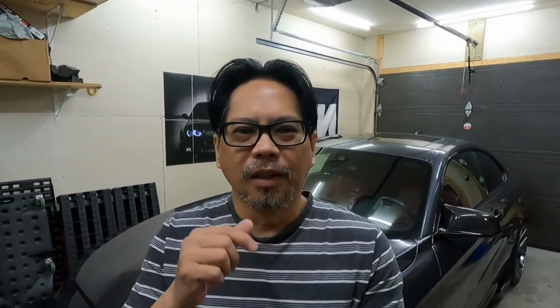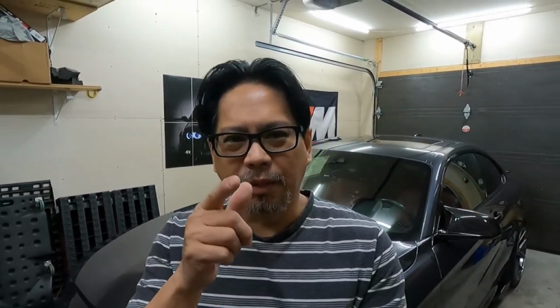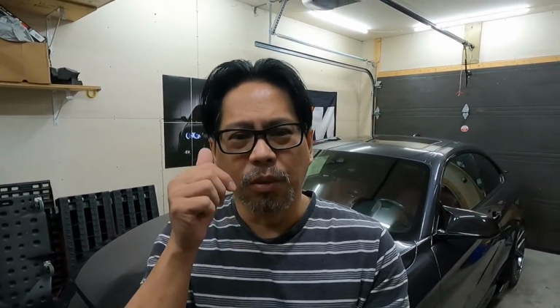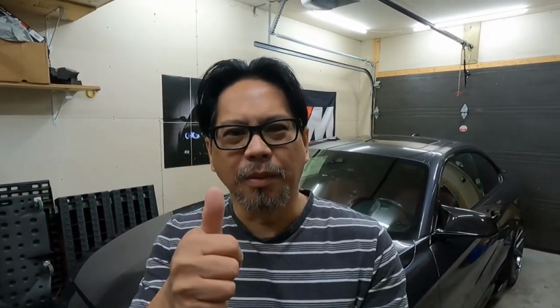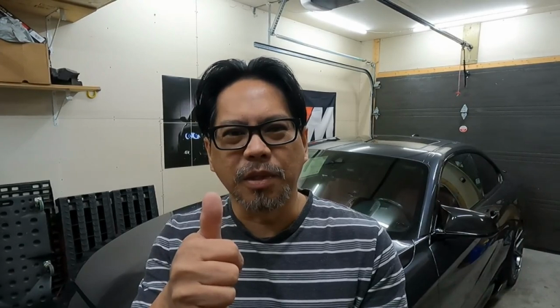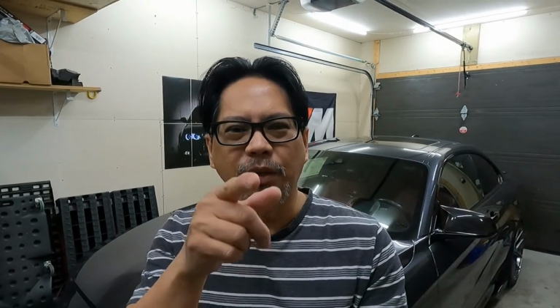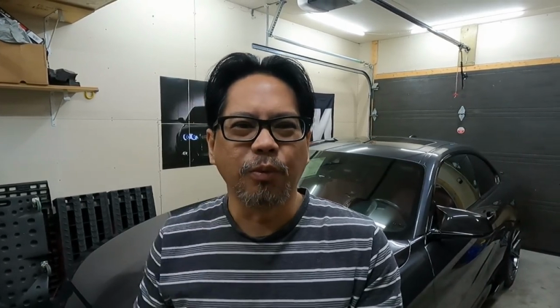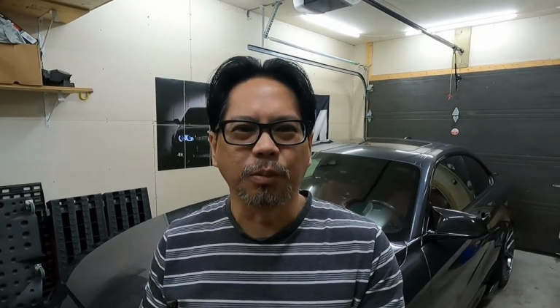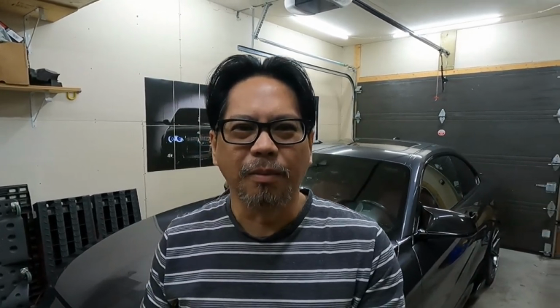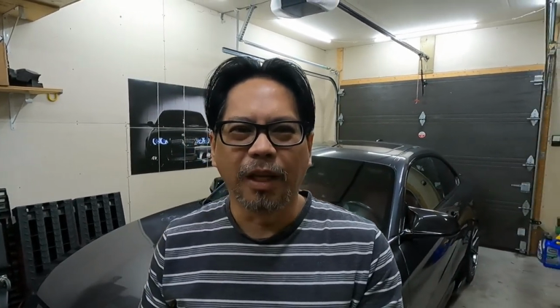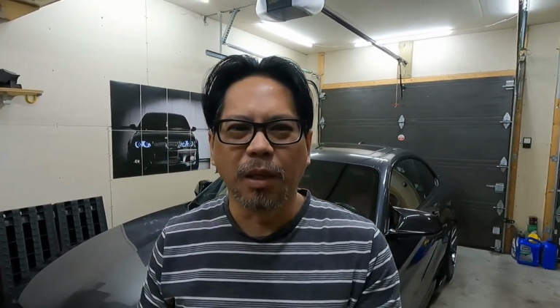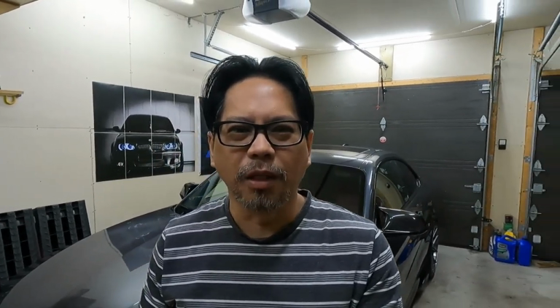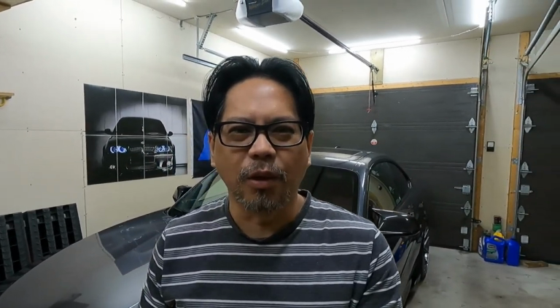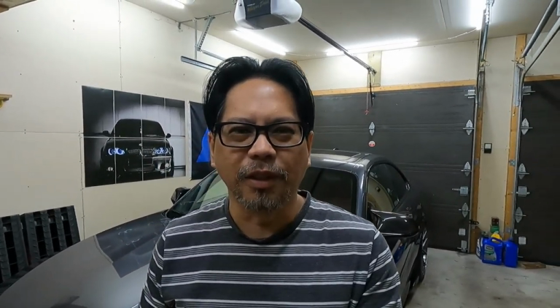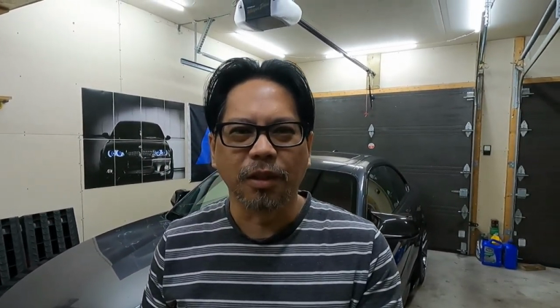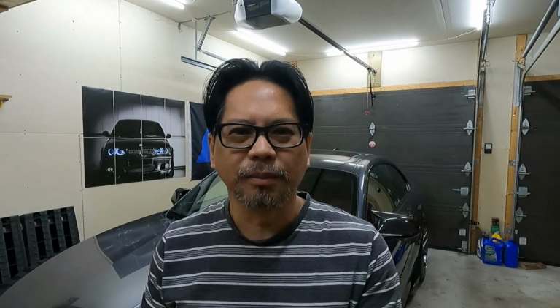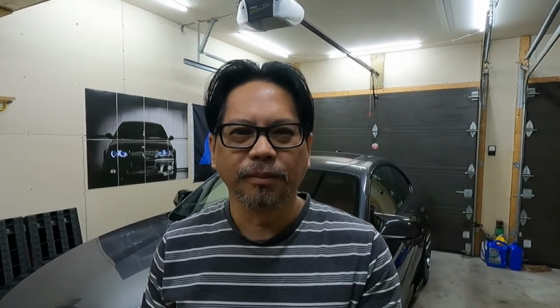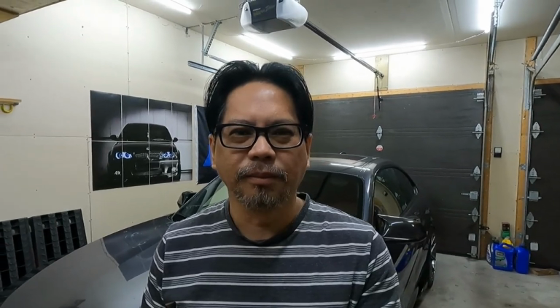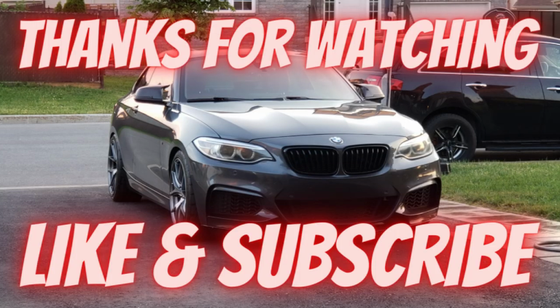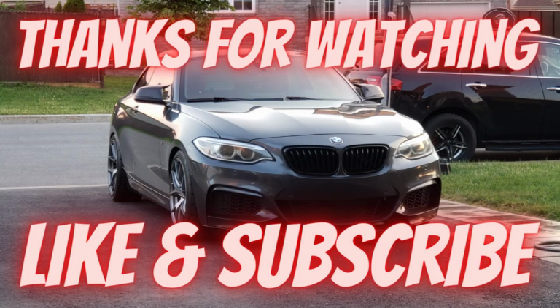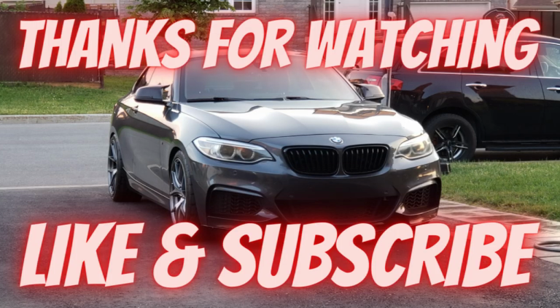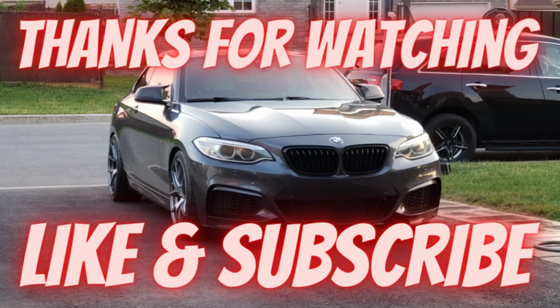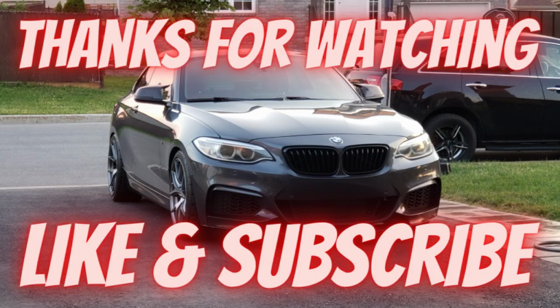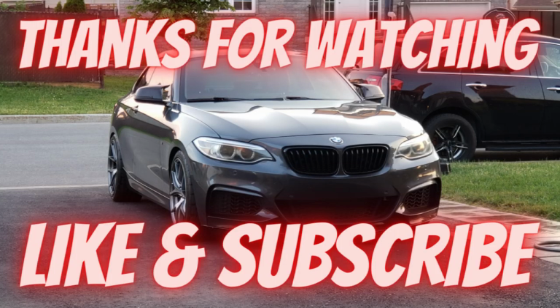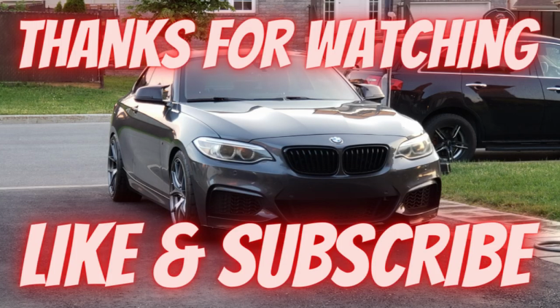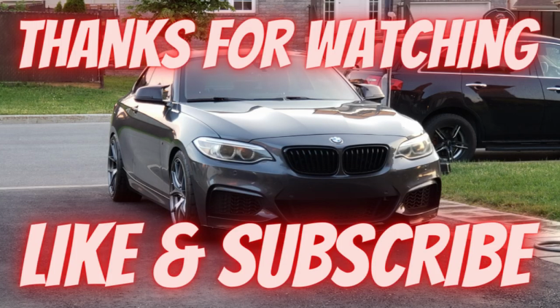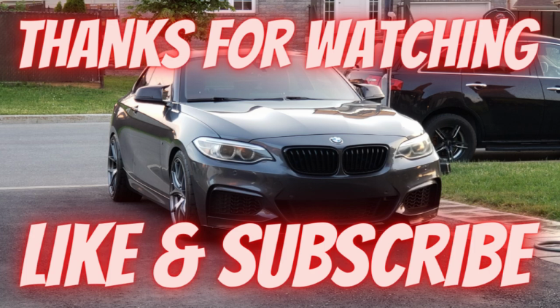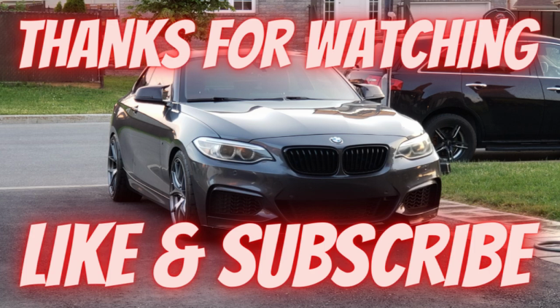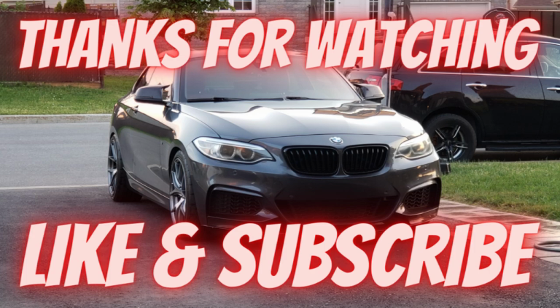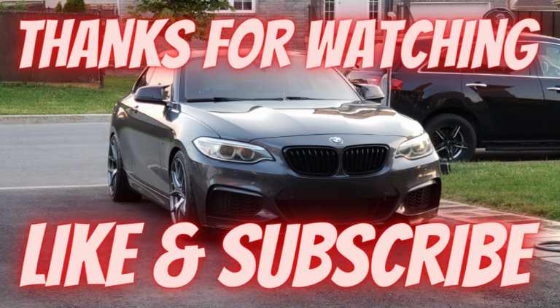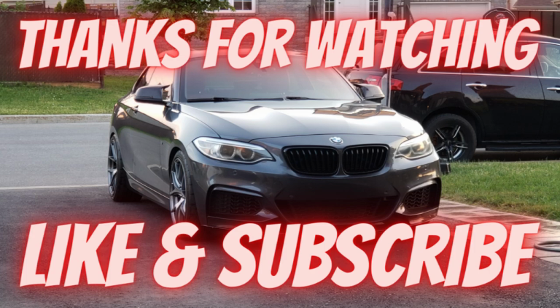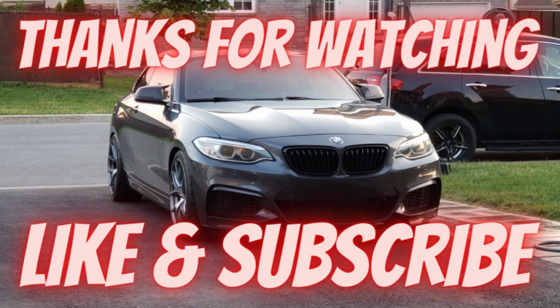If you like the video, please give it a thumbs up and don't forget to subscribe. Thank you very much for watching and I'll see you on the next one.